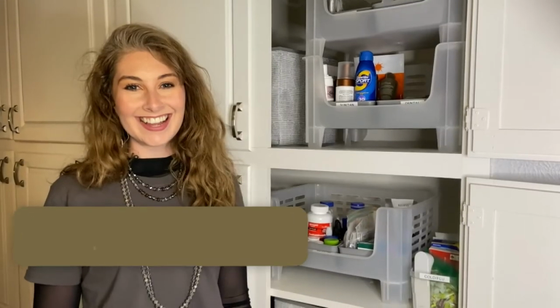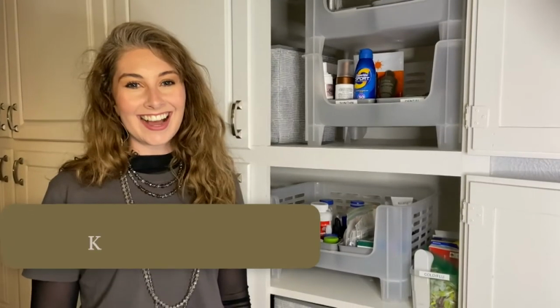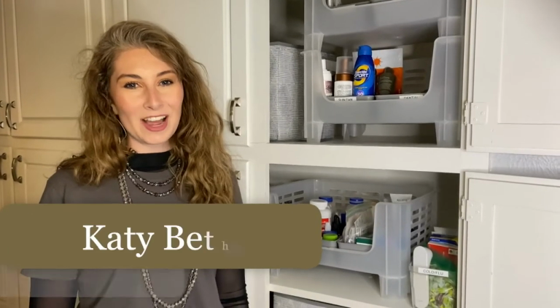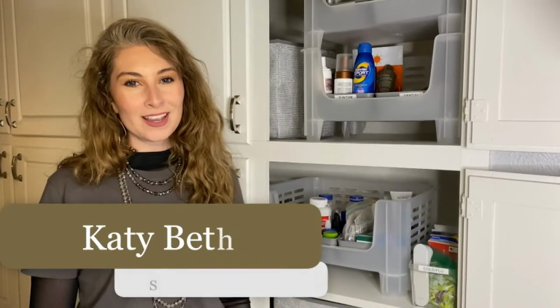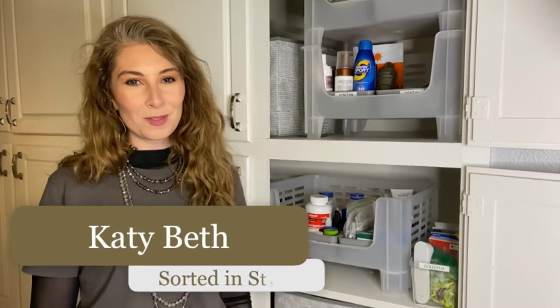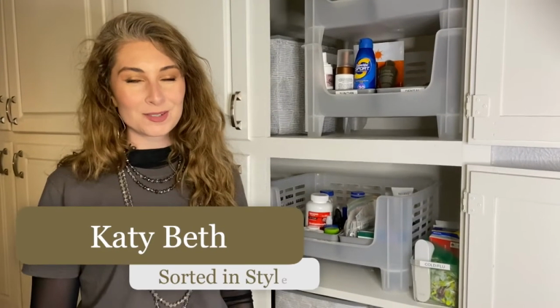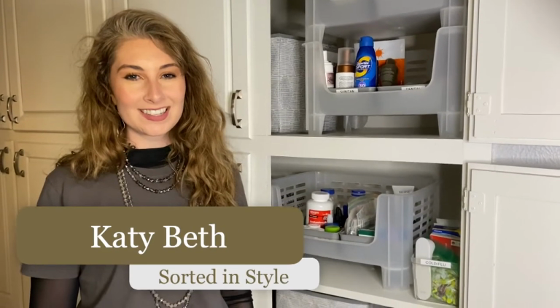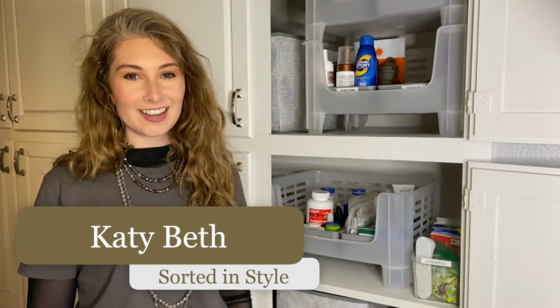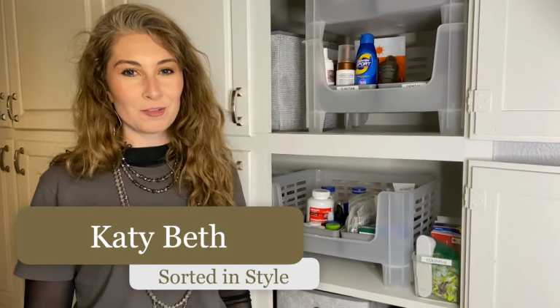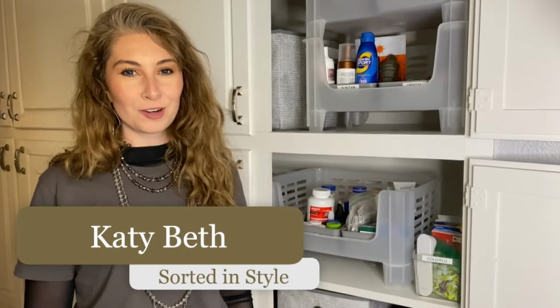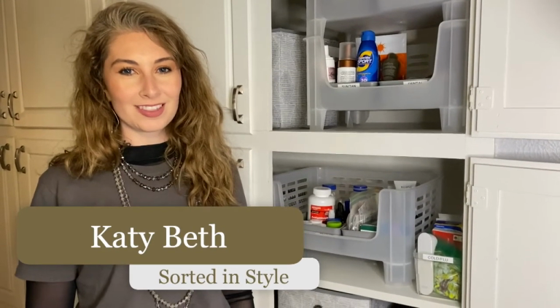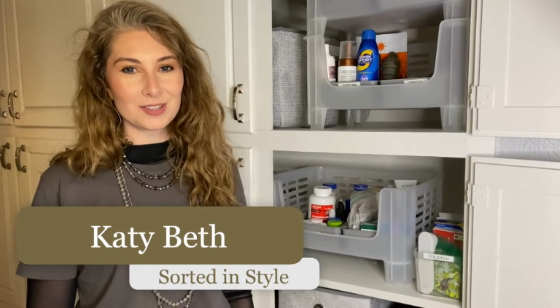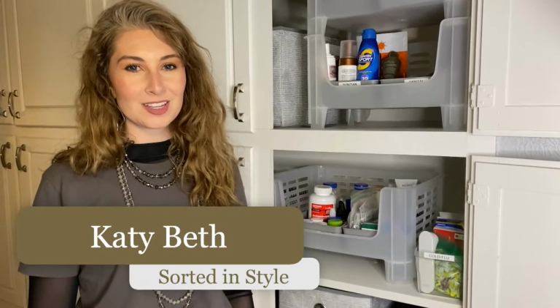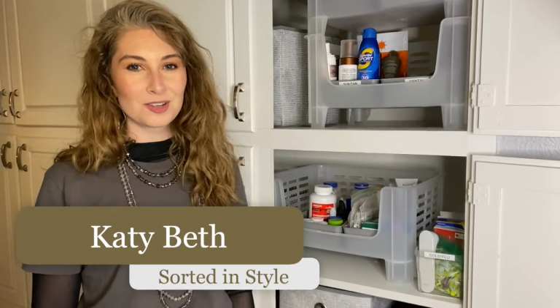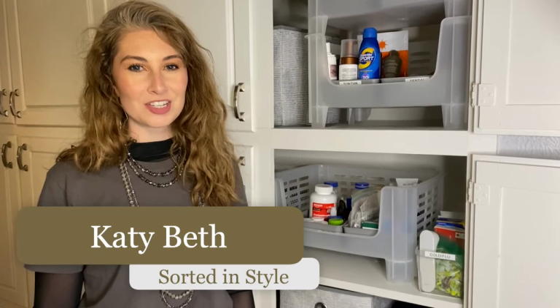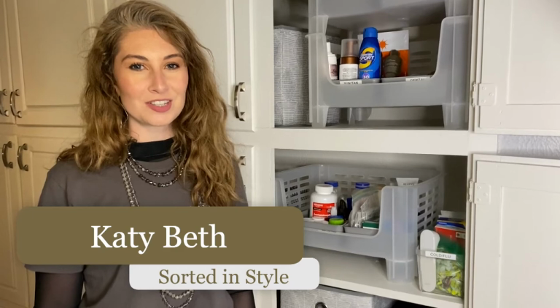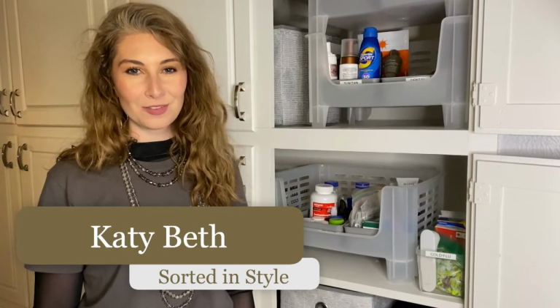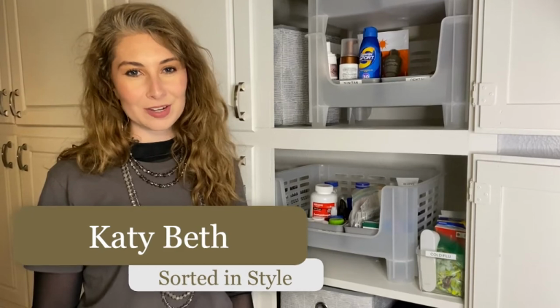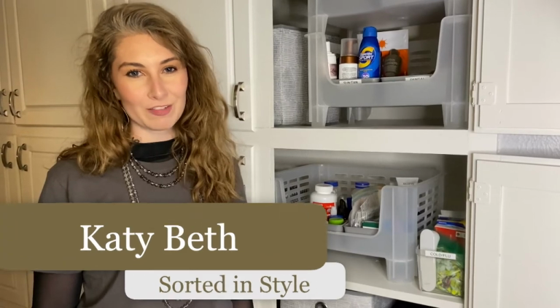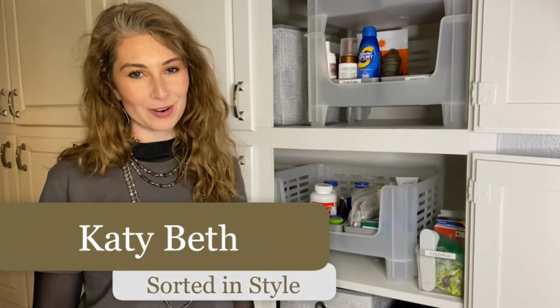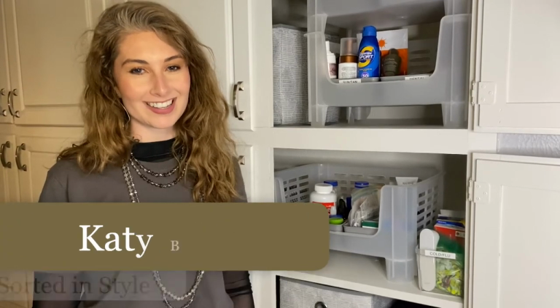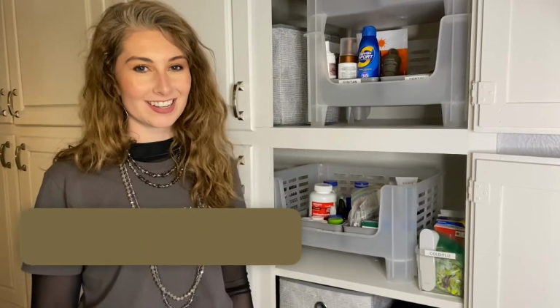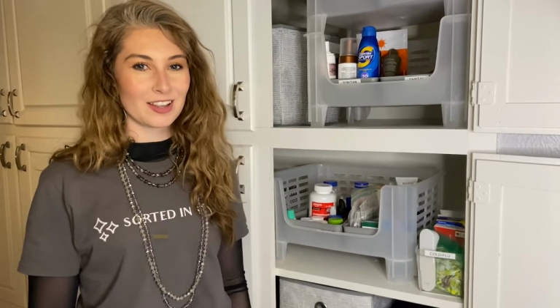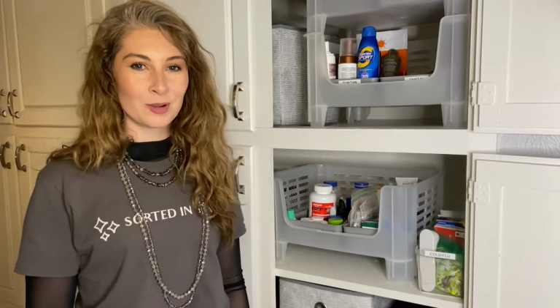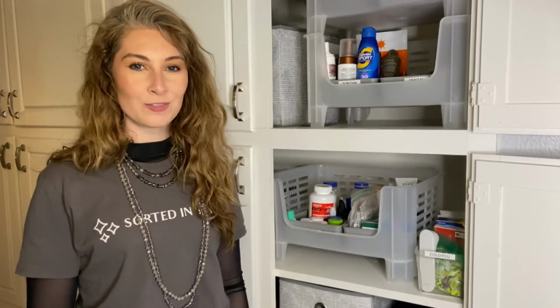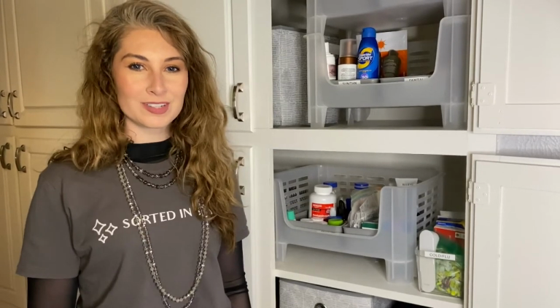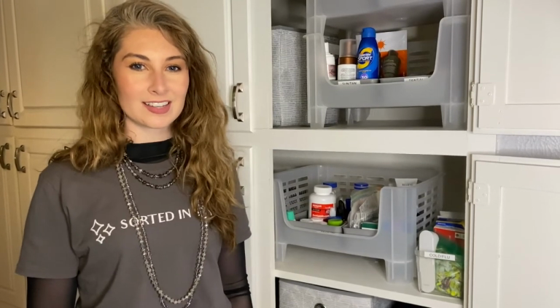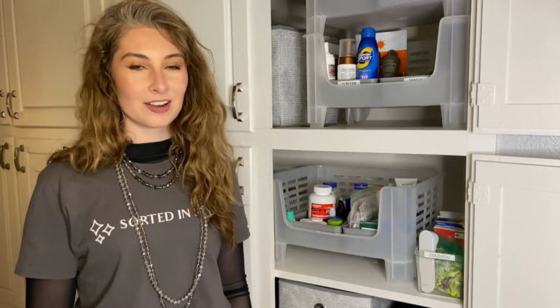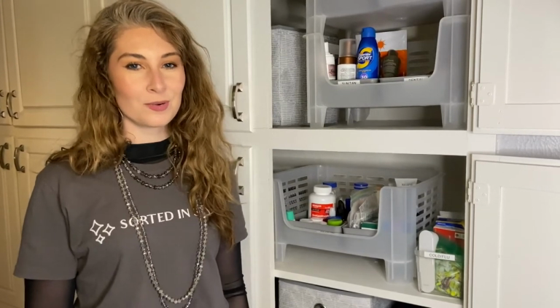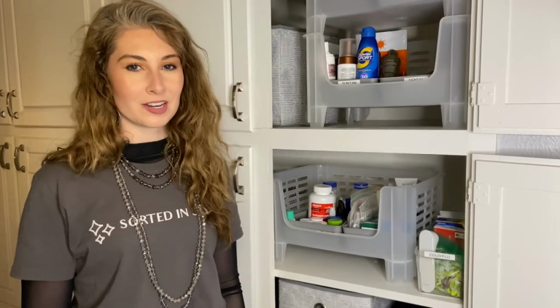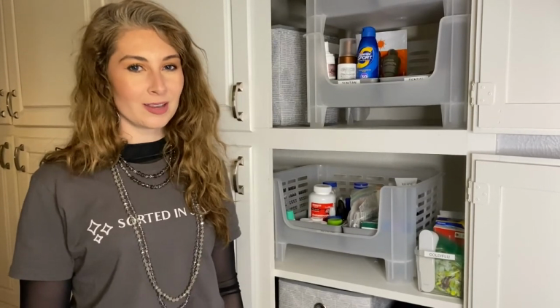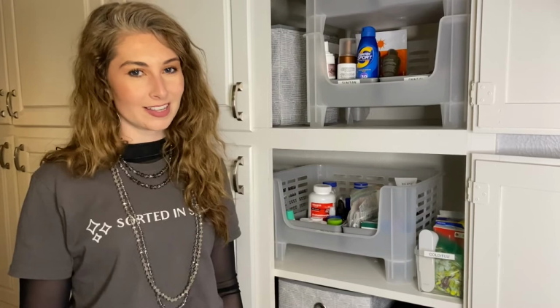Hi, I'm Katie Beth with Sorted in Style and I've partnered with Lisa Liu to answer questions her followers have about organization. One of her followers asked: how do you organize your medicine cabinet?